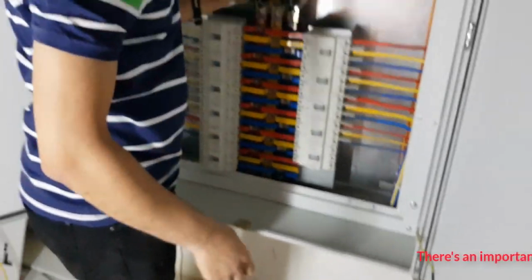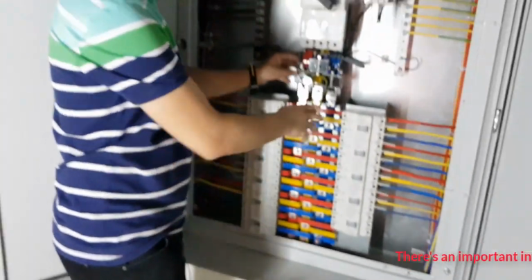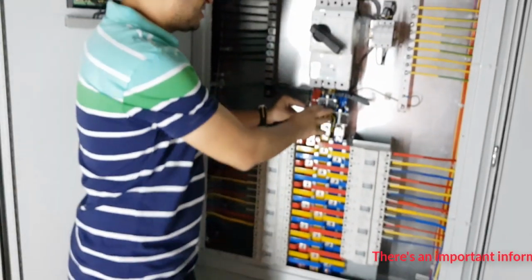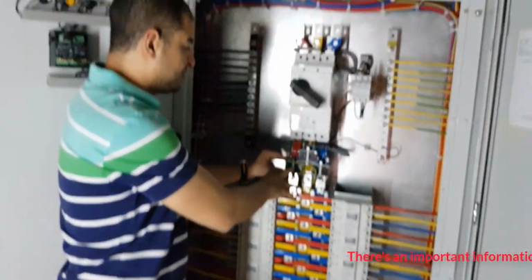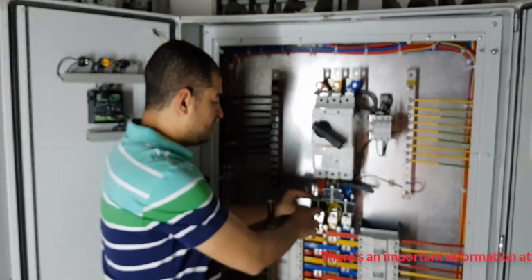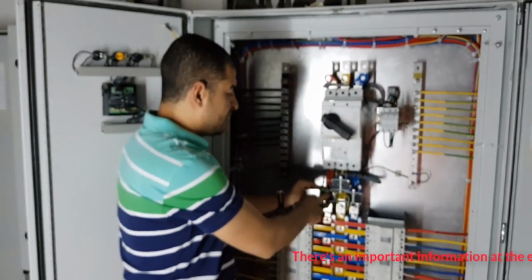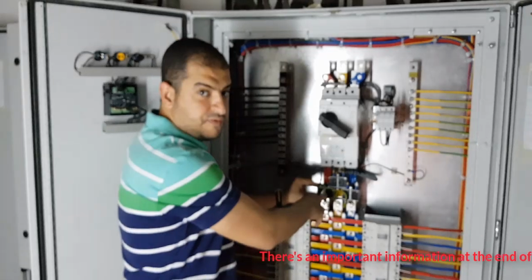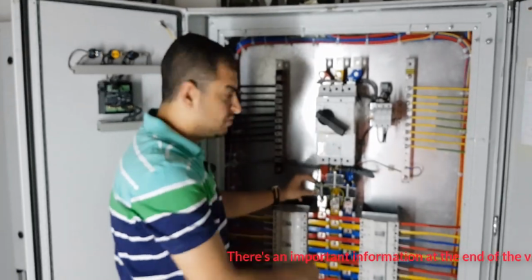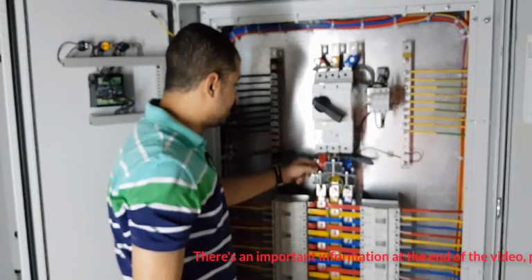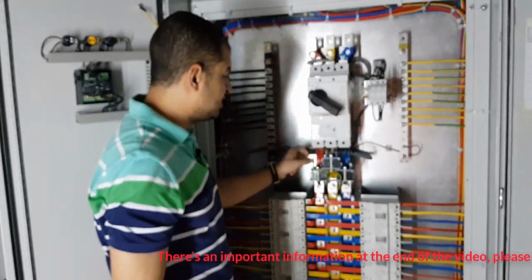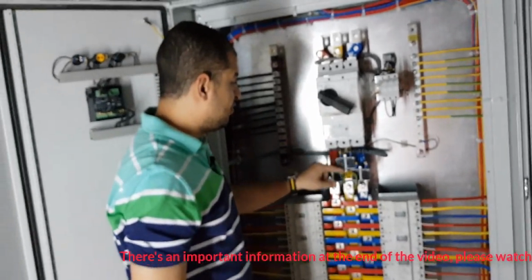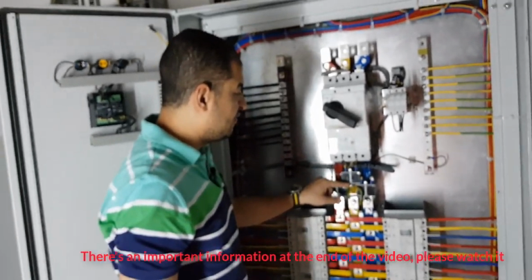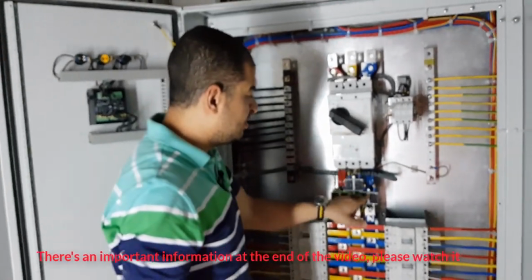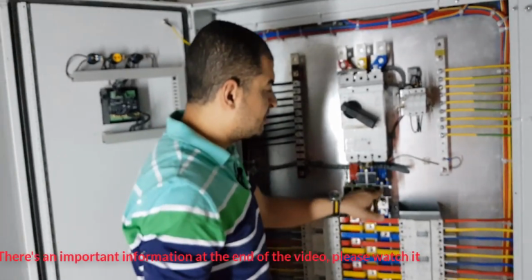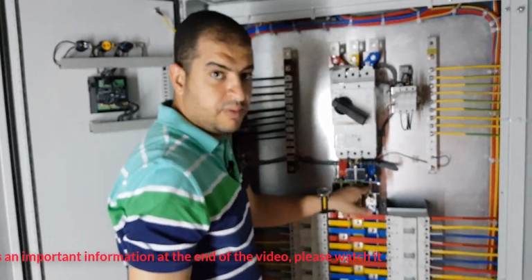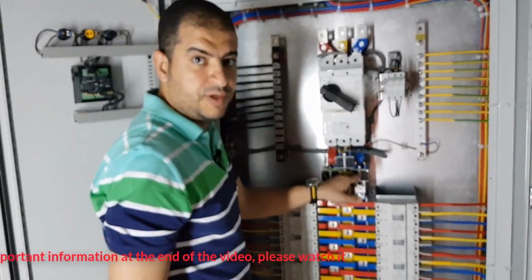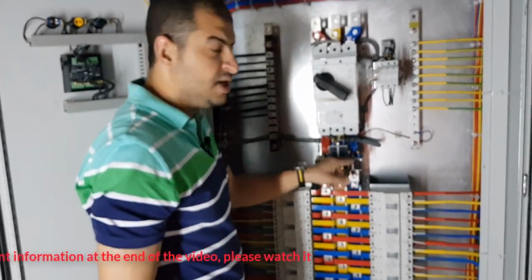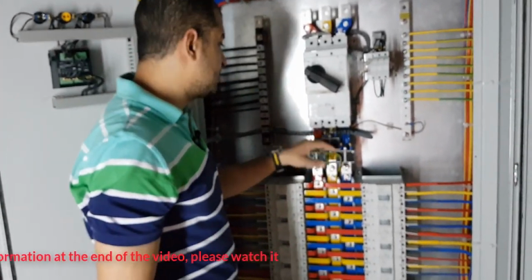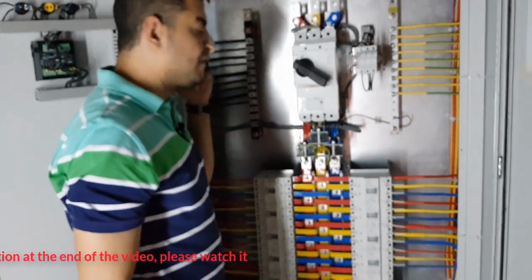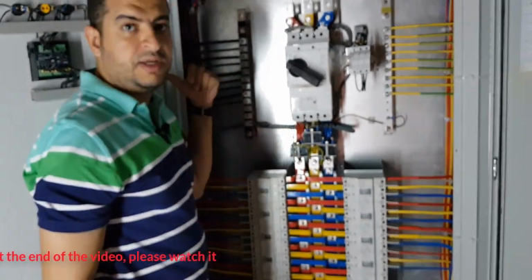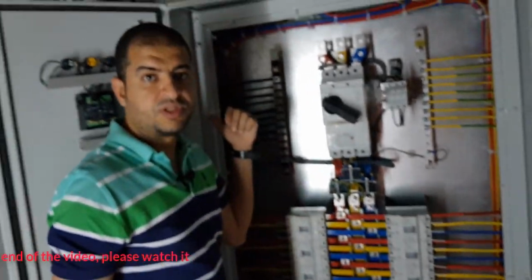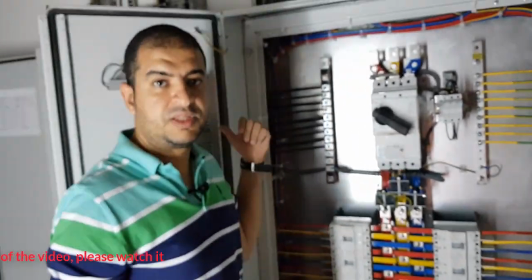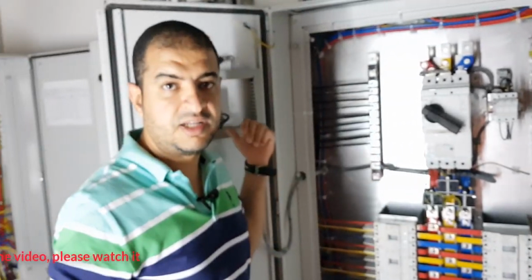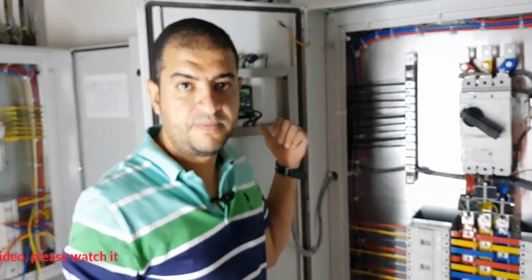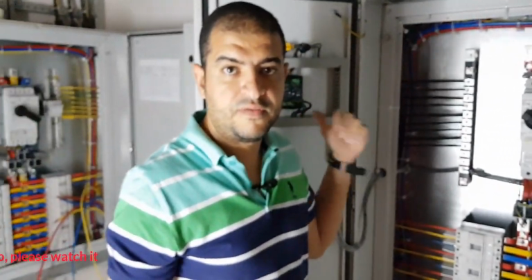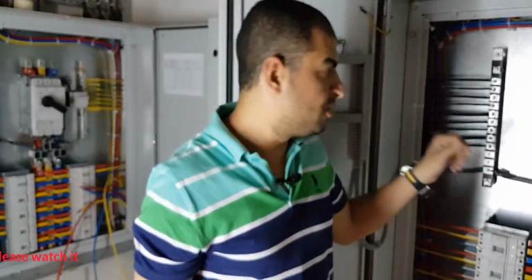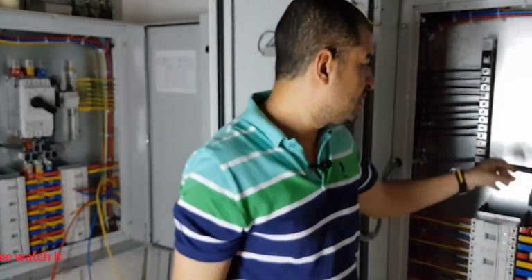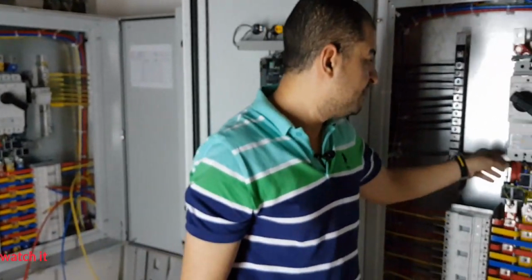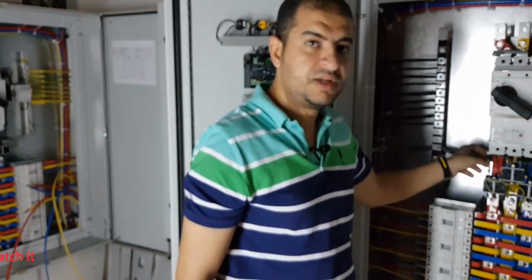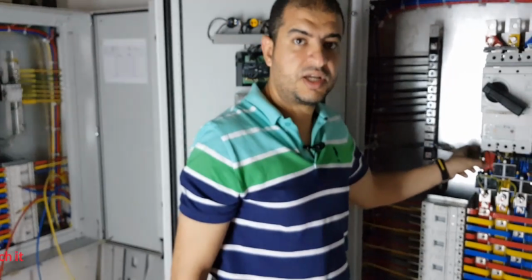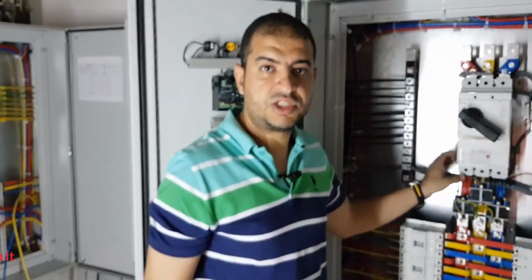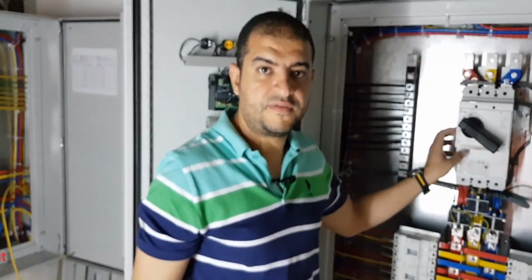Here we have three current transformers — one on the red phase, one on the yellow phase, and one on the blue phase. These provide a signal to the multimeter indicating how many amperes are present in each phase.